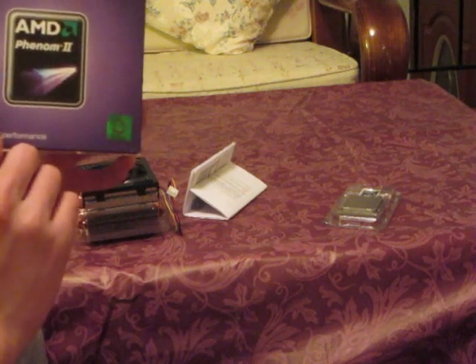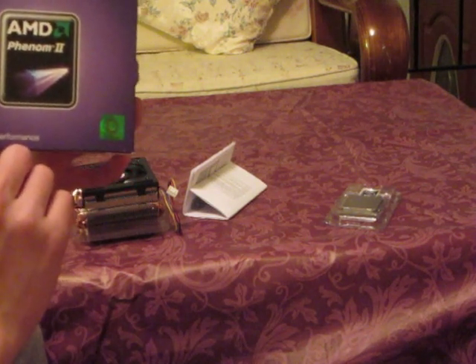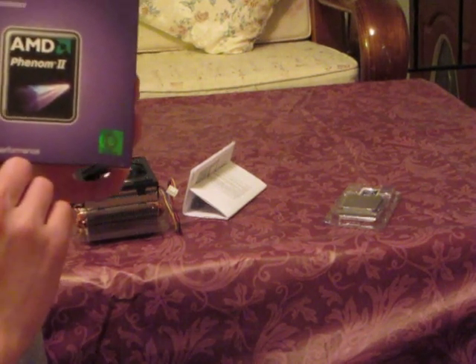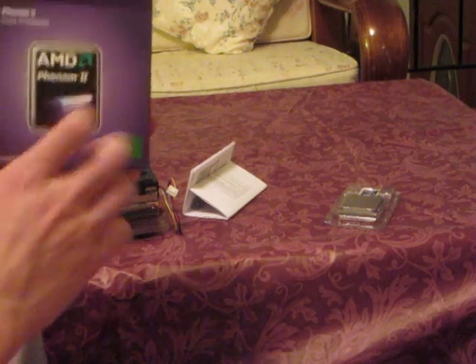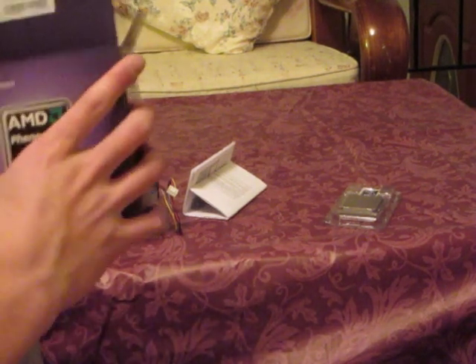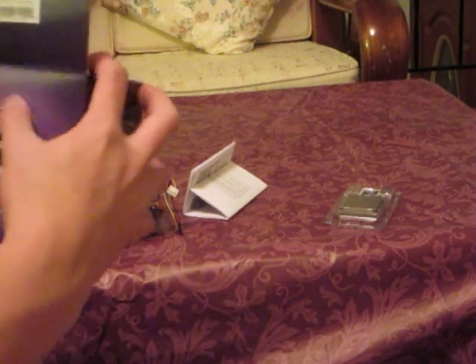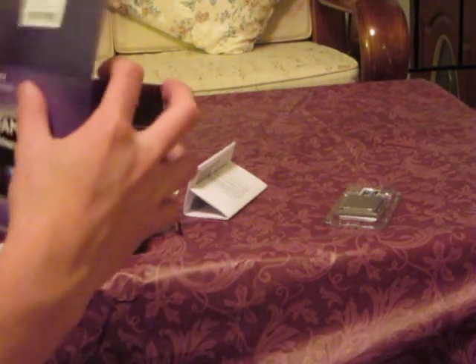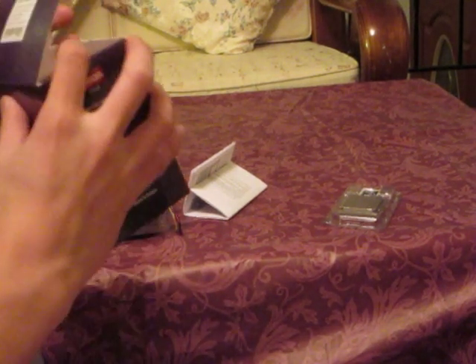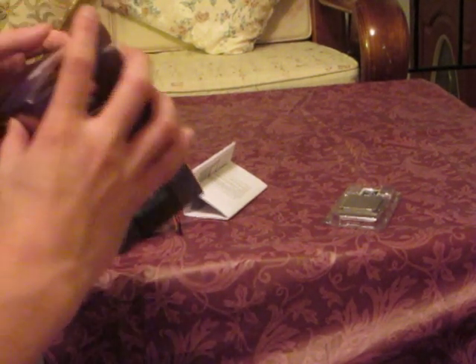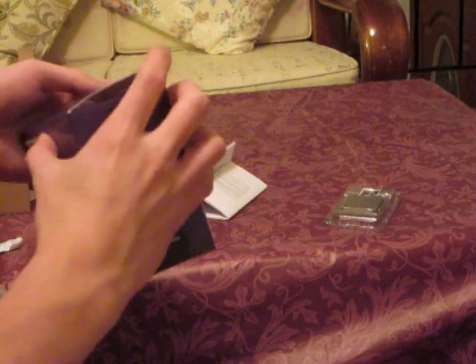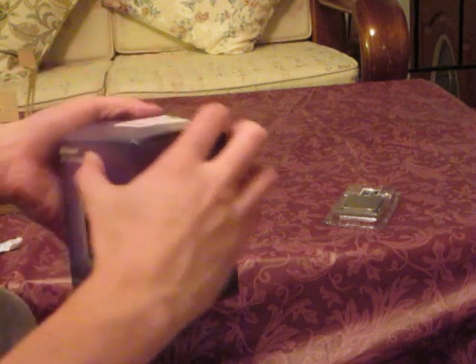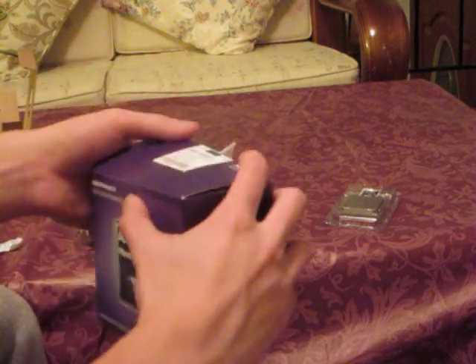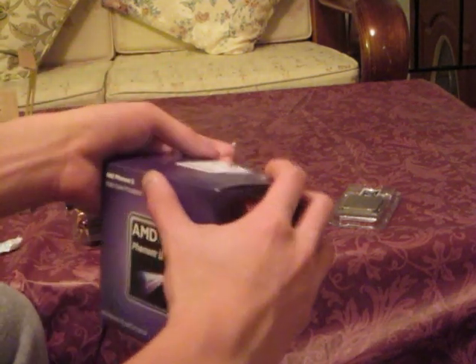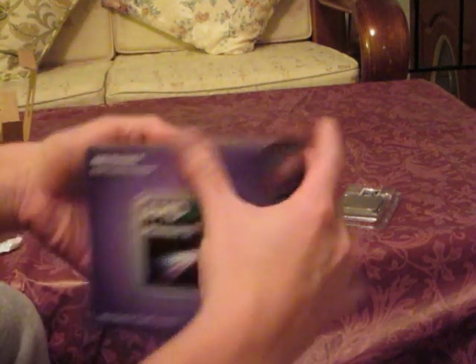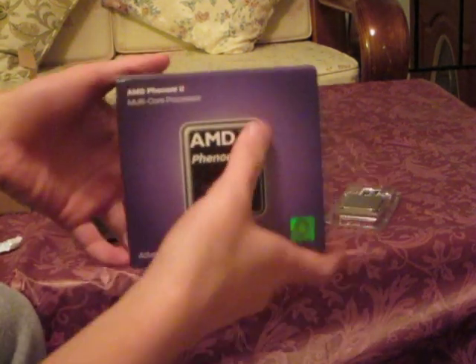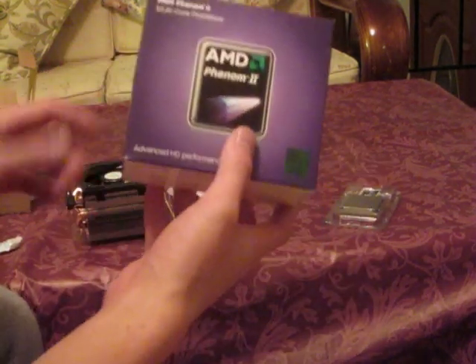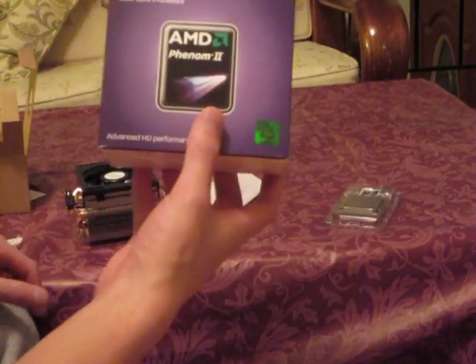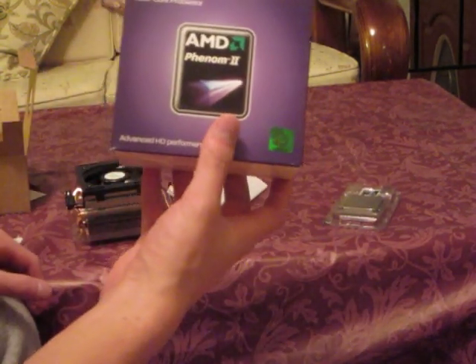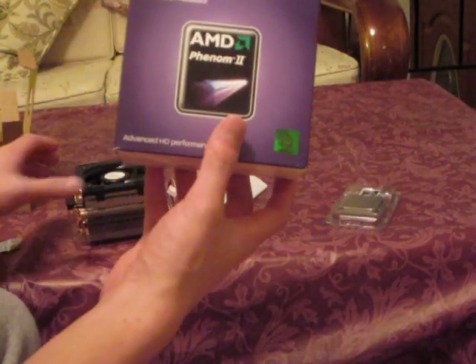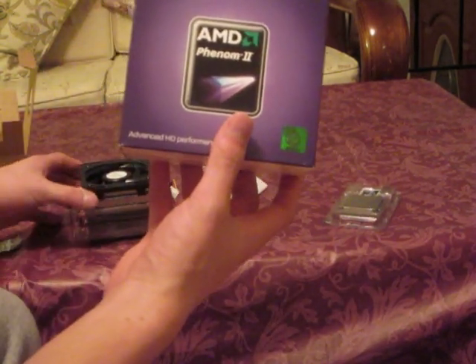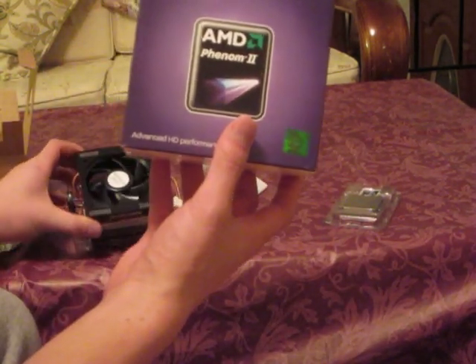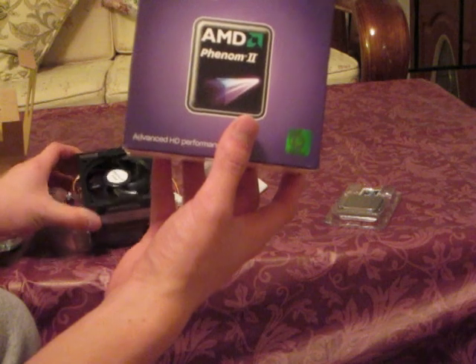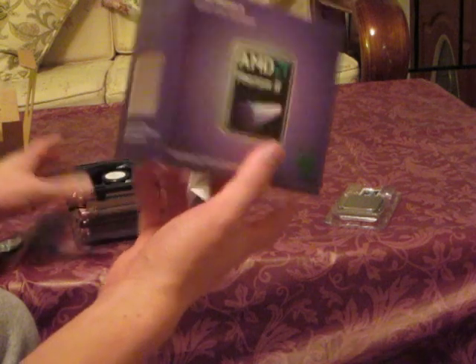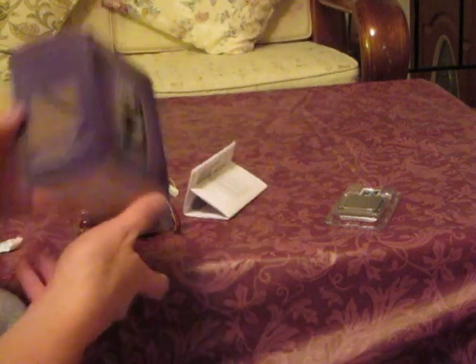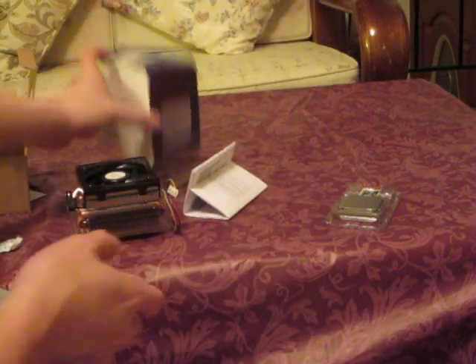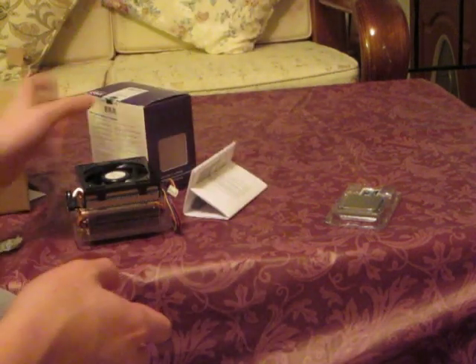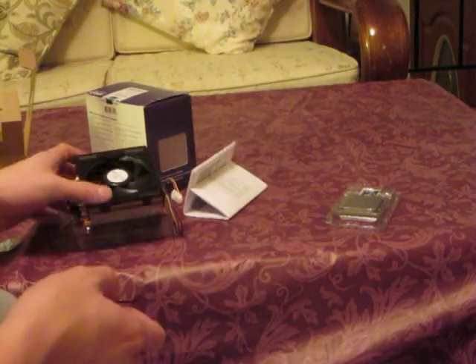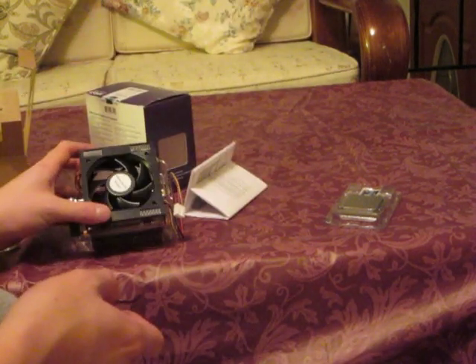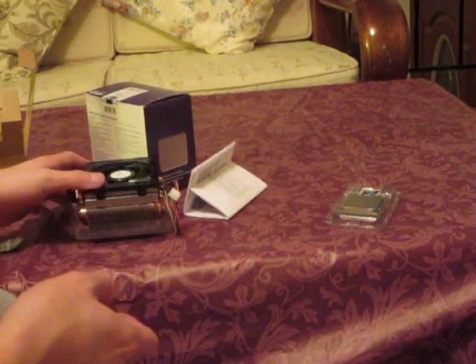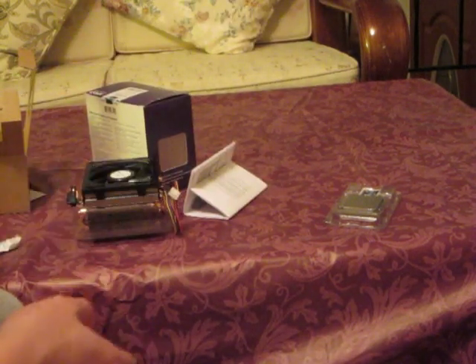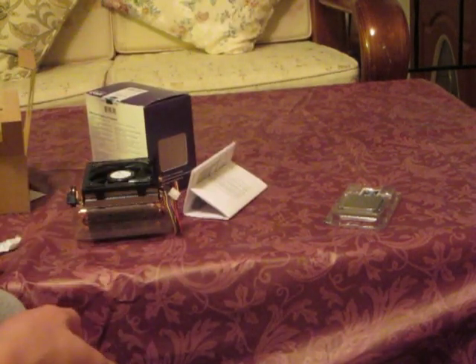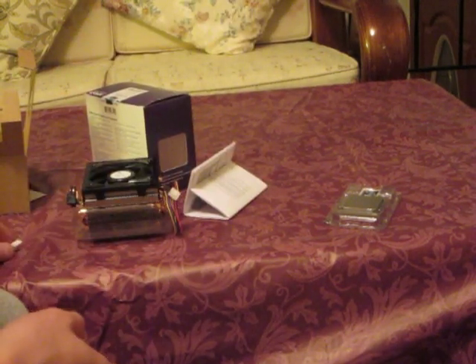Turbo means that when you're only running applications that are not threaded, this thing will actually turn itself into a tri-core and run at 3.2GHz — a 500MHz bump from the stock speed. So that's very good.